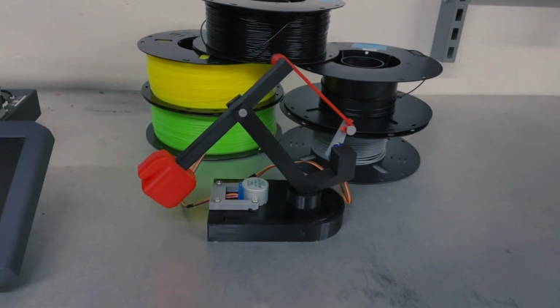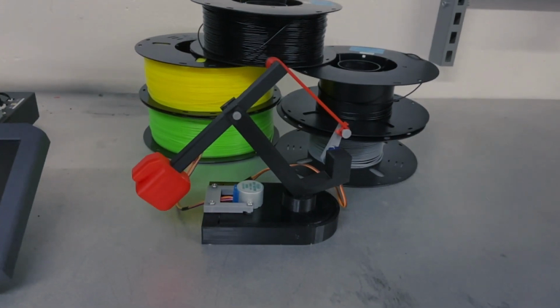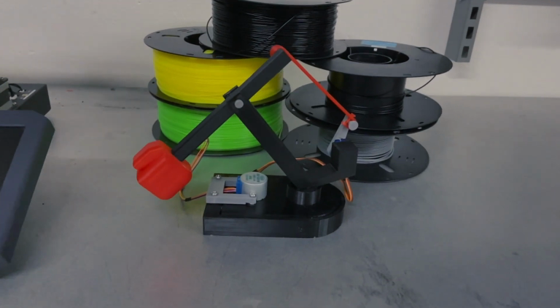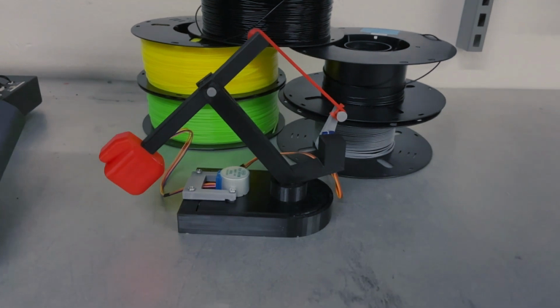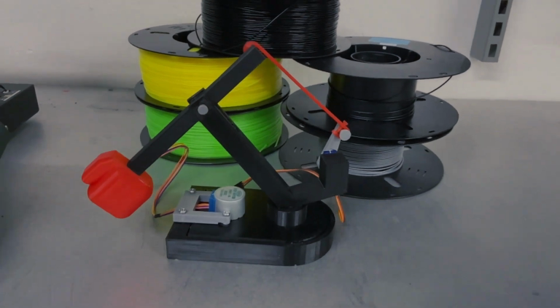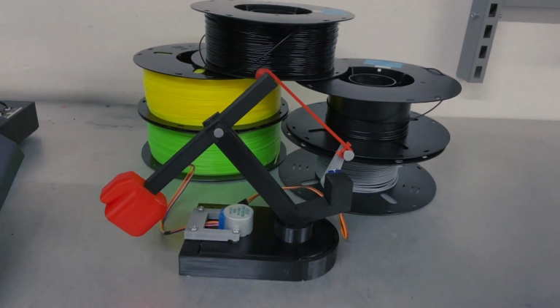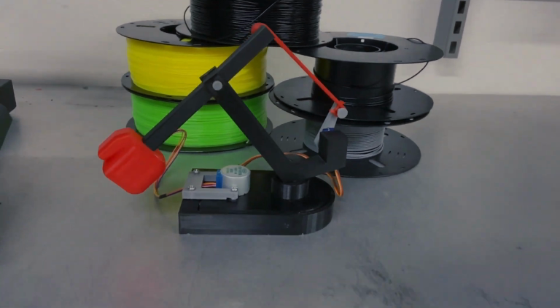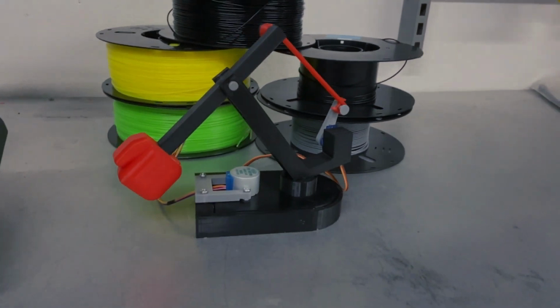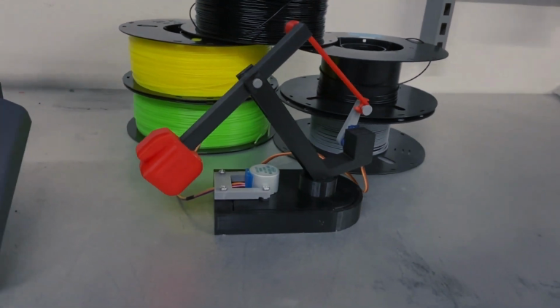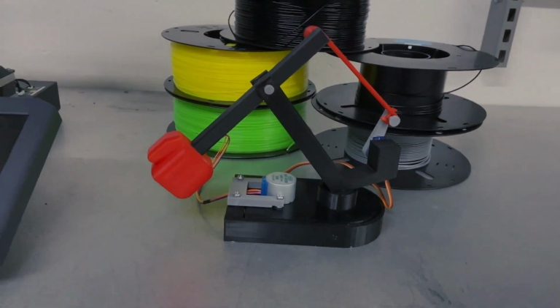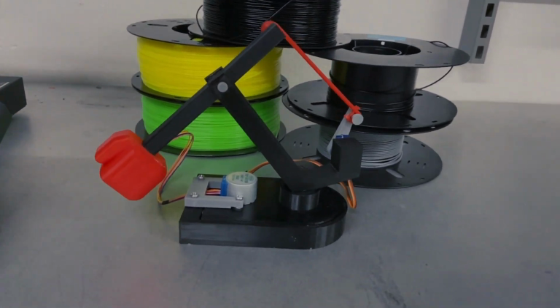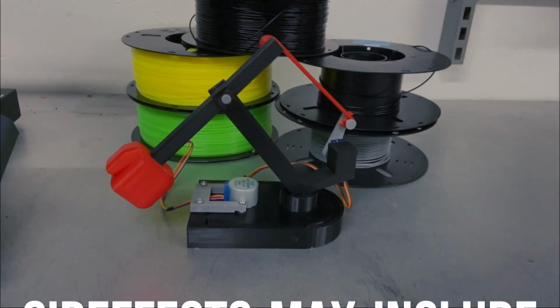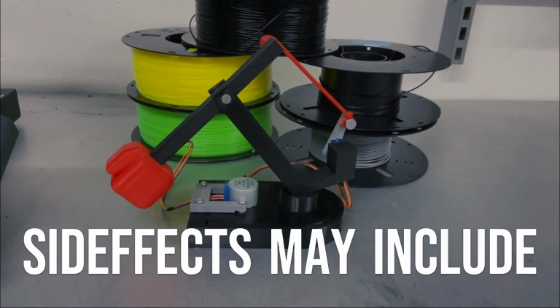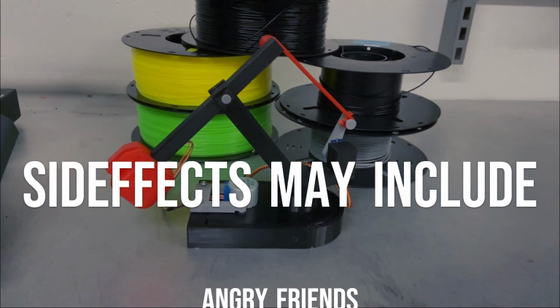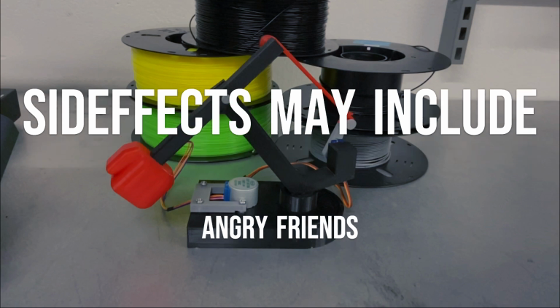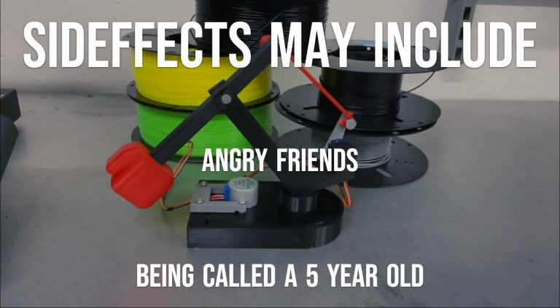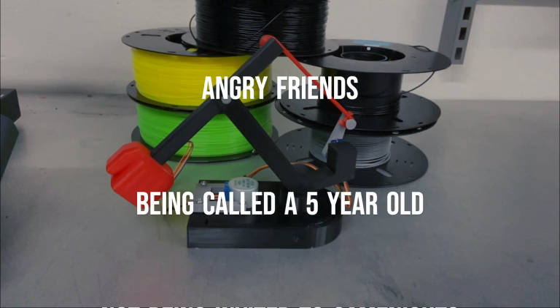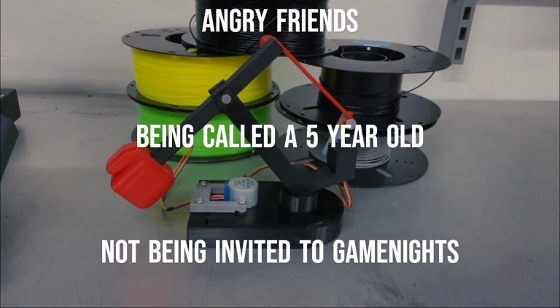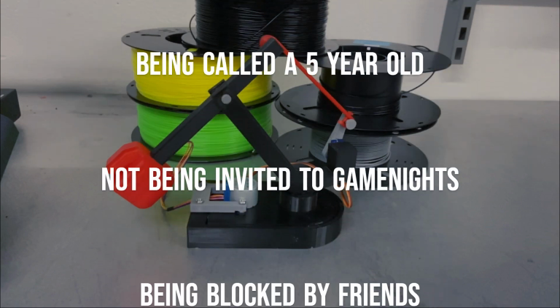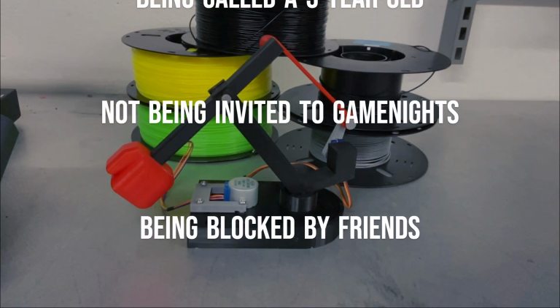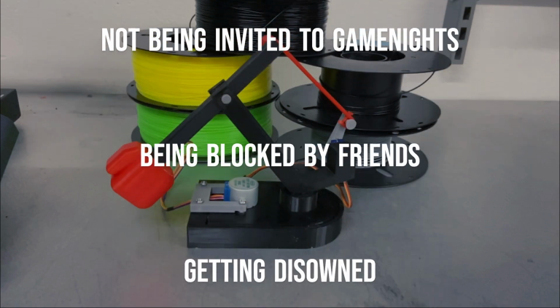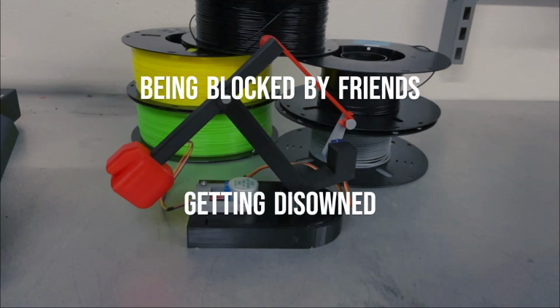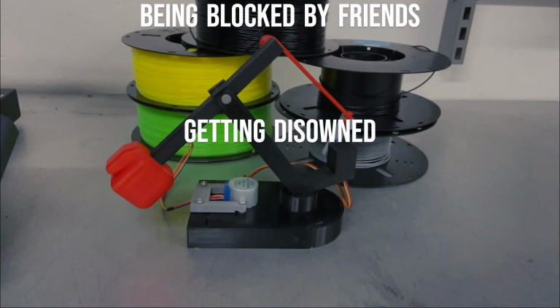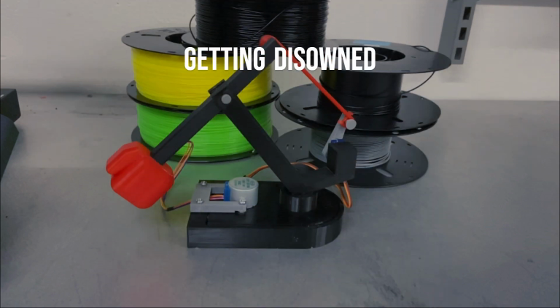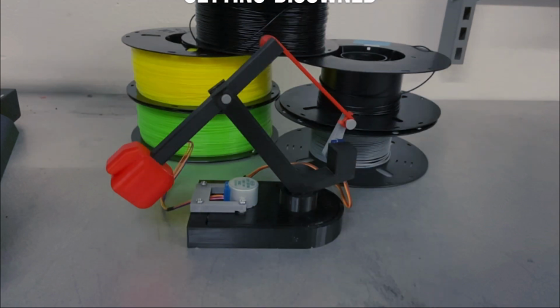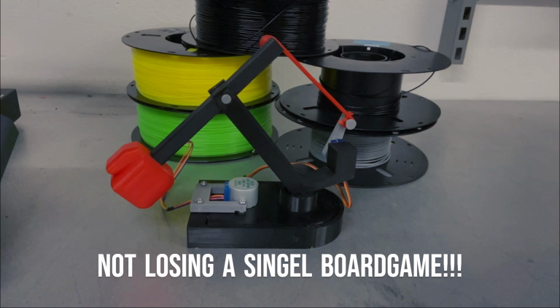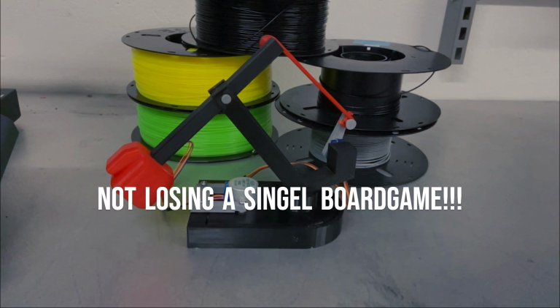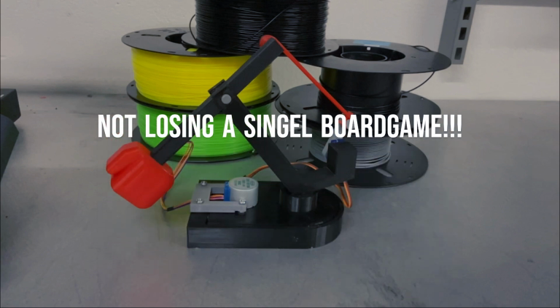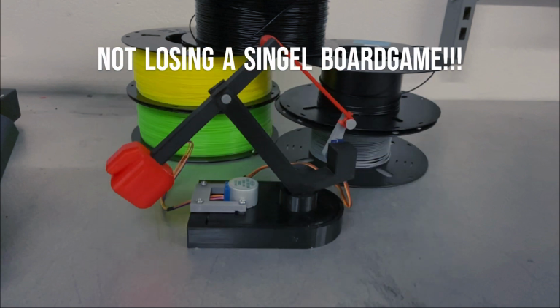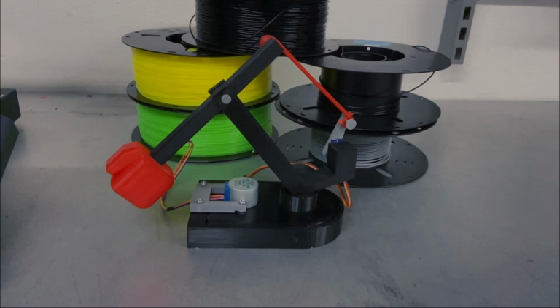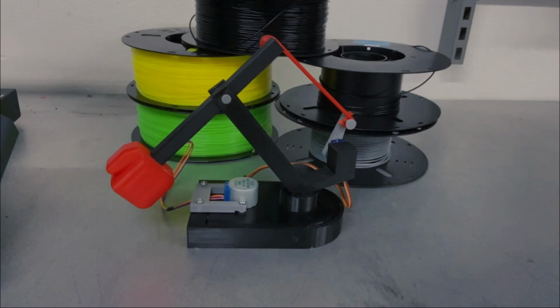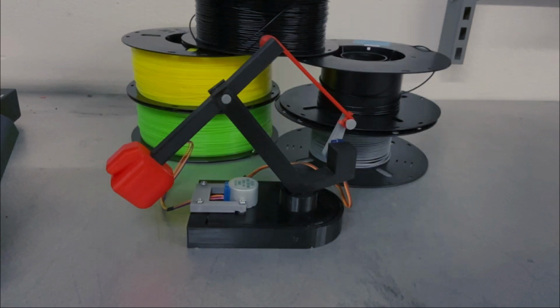So go get the Roboterror robot arm. Side effects may include angry friends, being called a five-year-old, not being invited to game nights, being blocked by friends, getting disowned, and not losing a single board game.